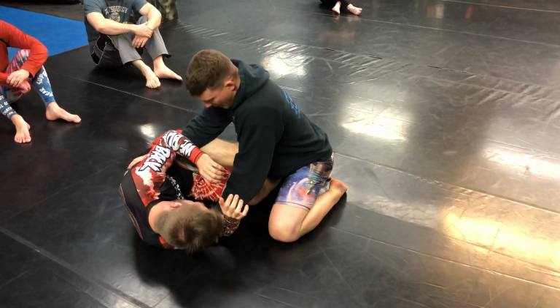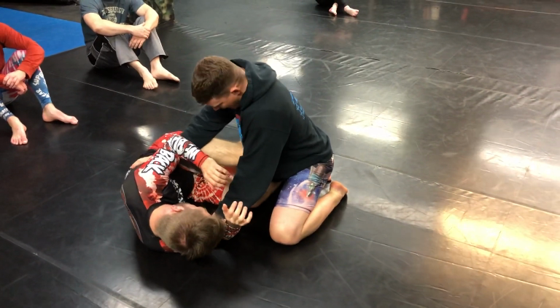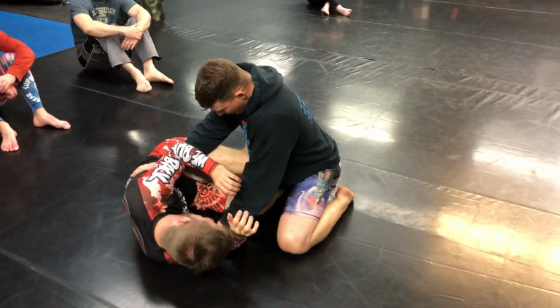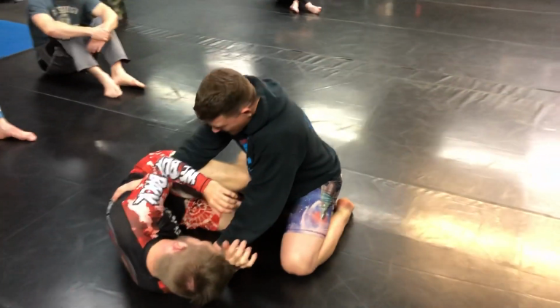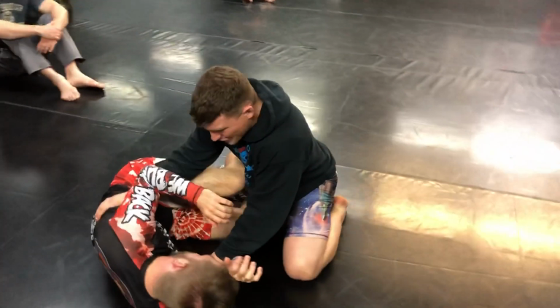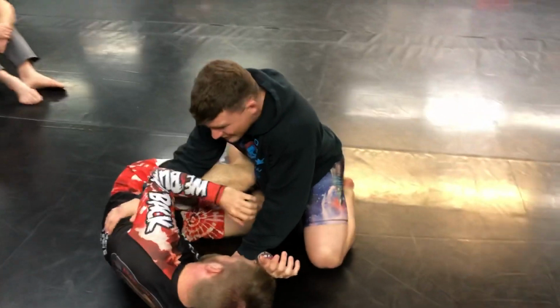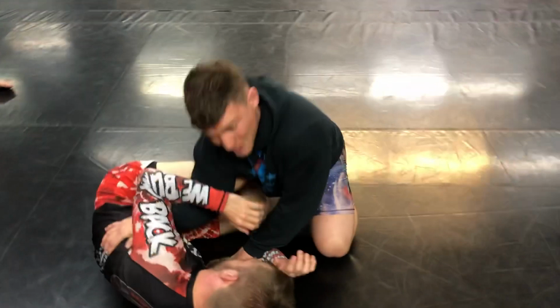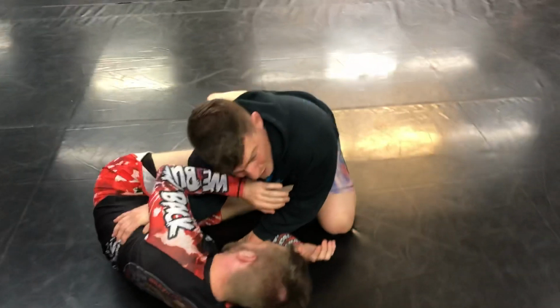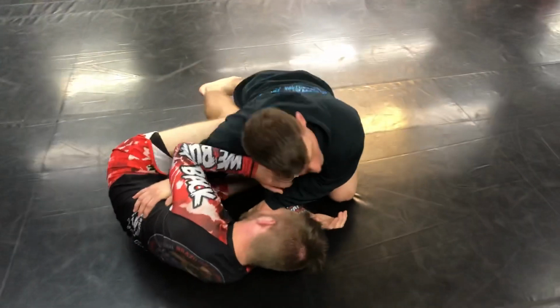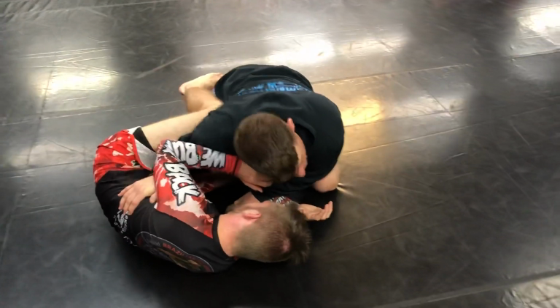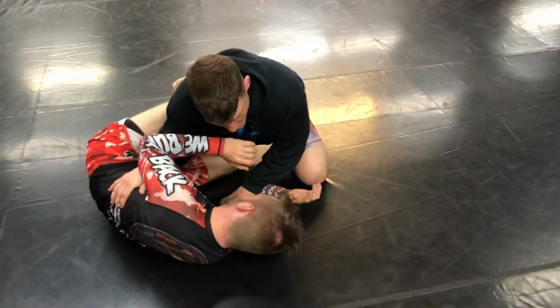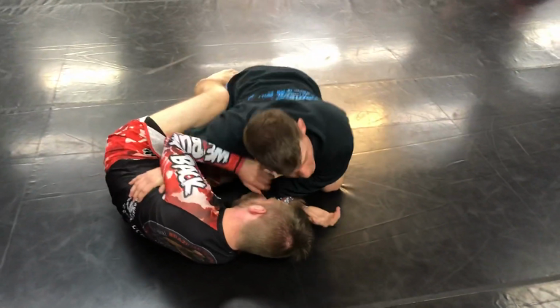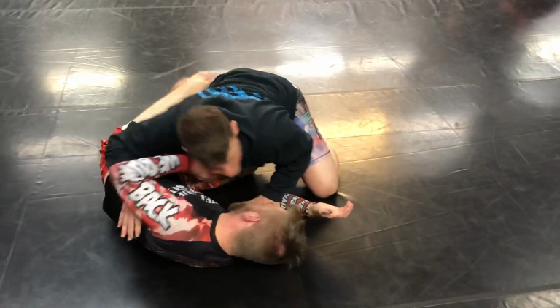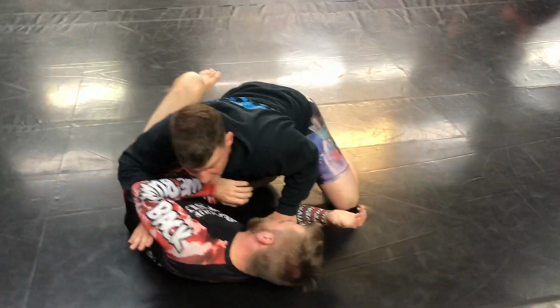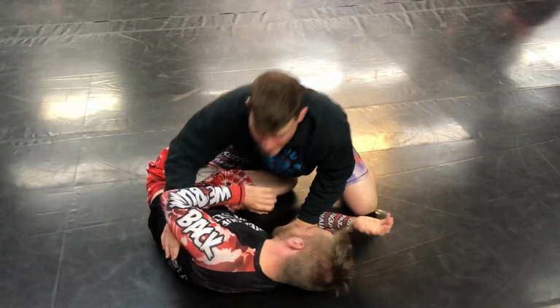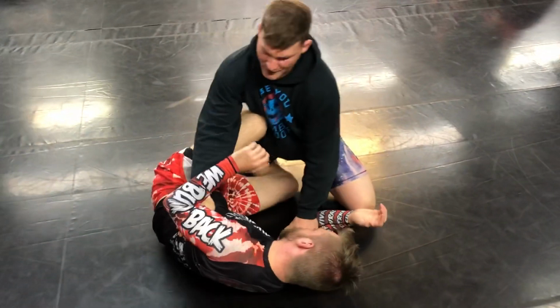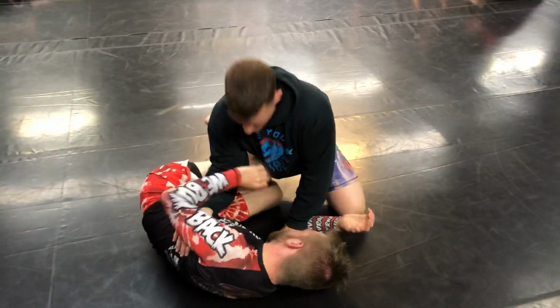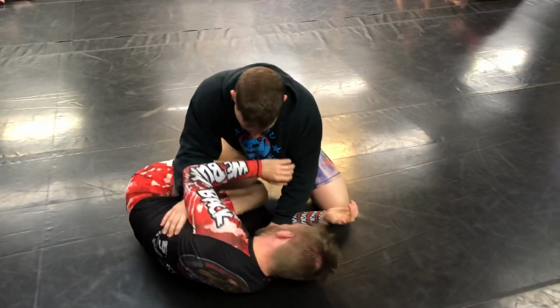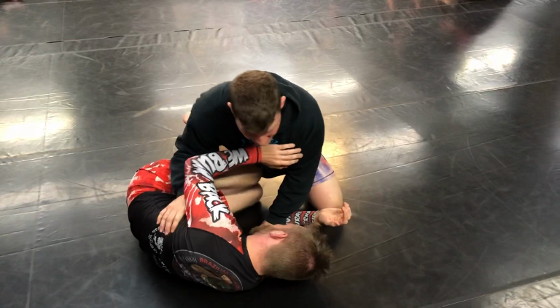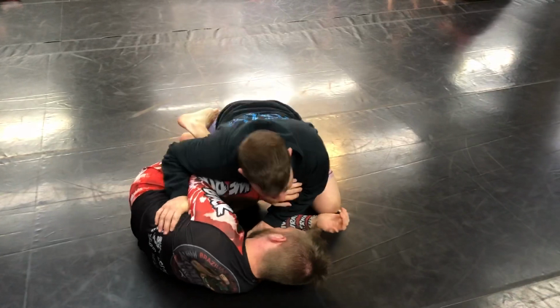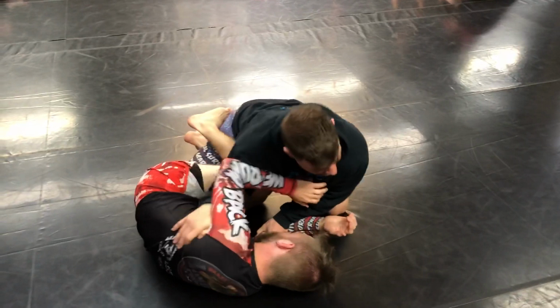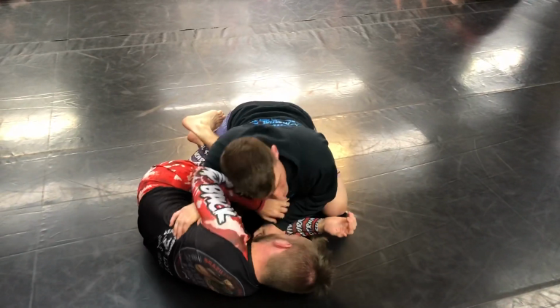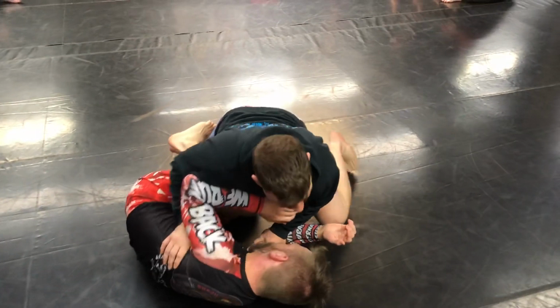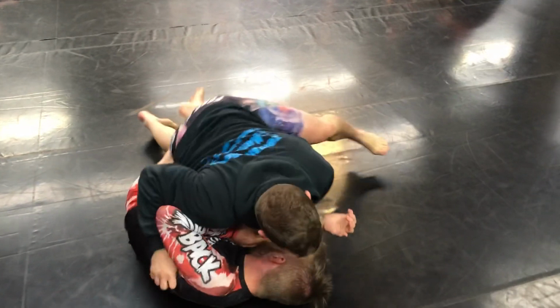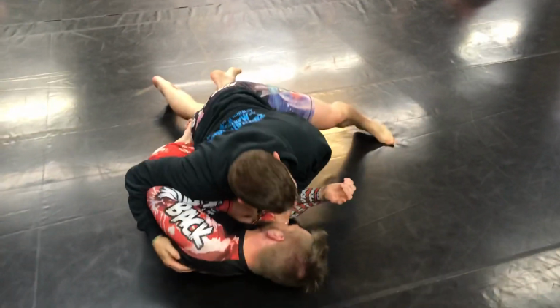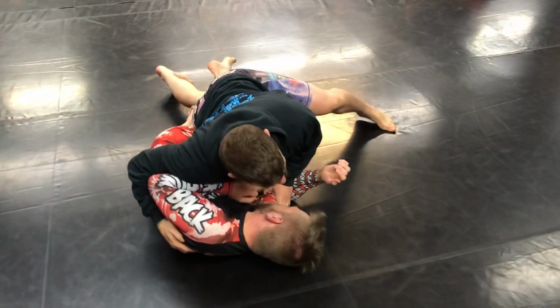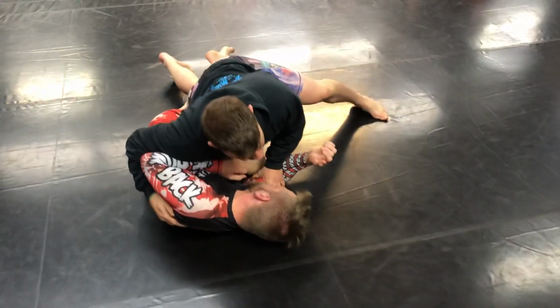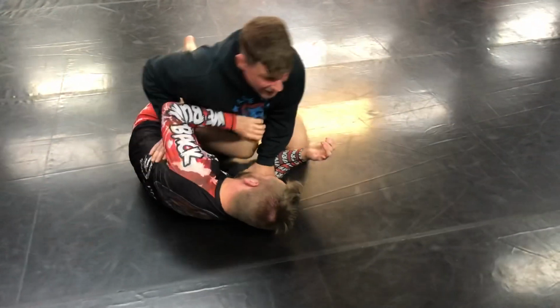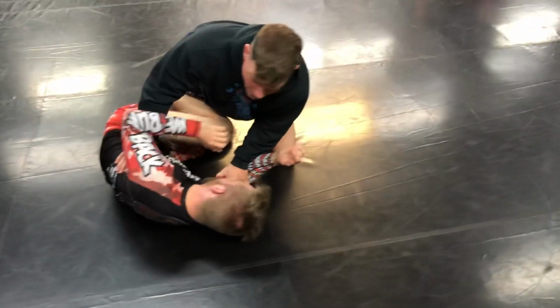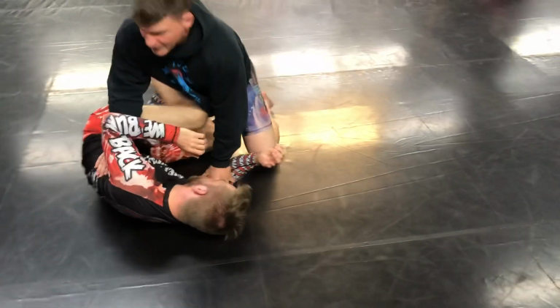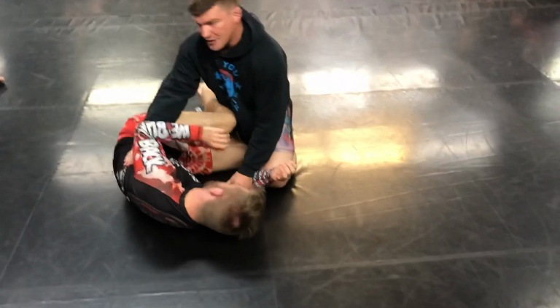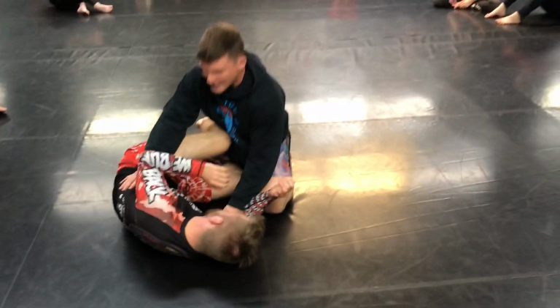Depending on how it's going, all you need sometimes is just put the elbow in, bring your body around it, clear underneath. Let's say they're really fighting you and you're trying to get under and you can't — you can squash down and start passing that way. It's a different pass though.